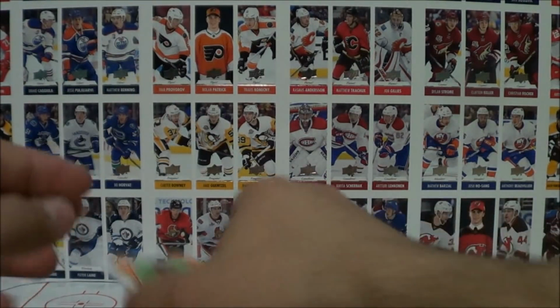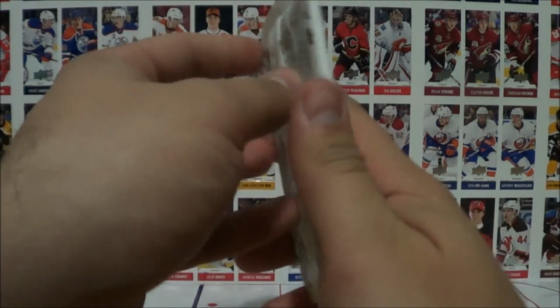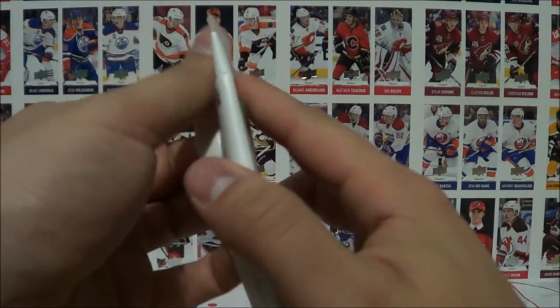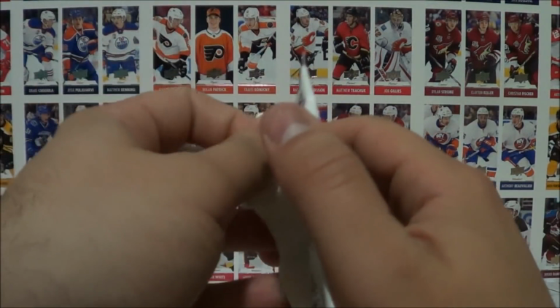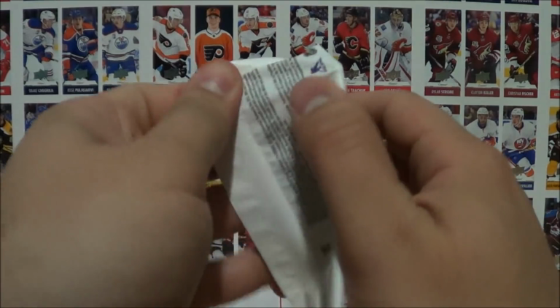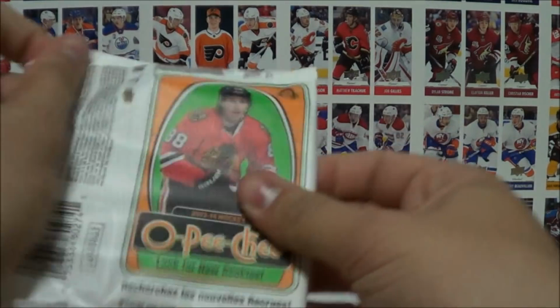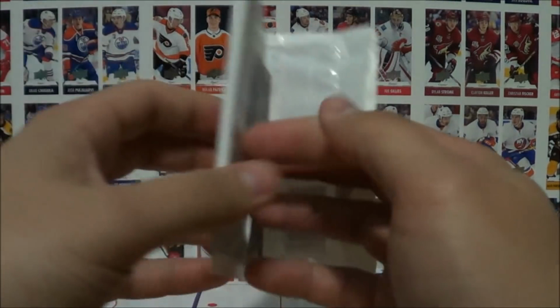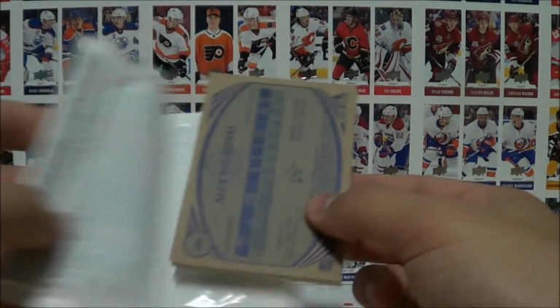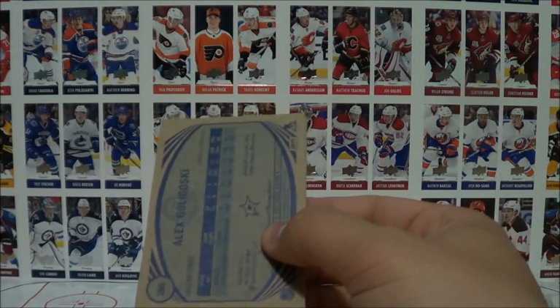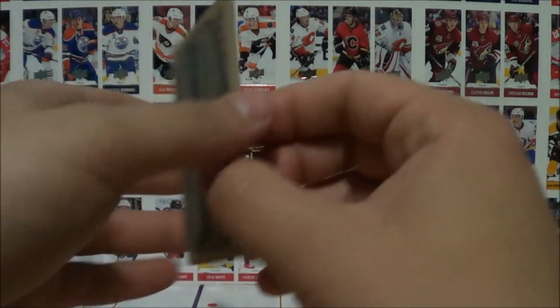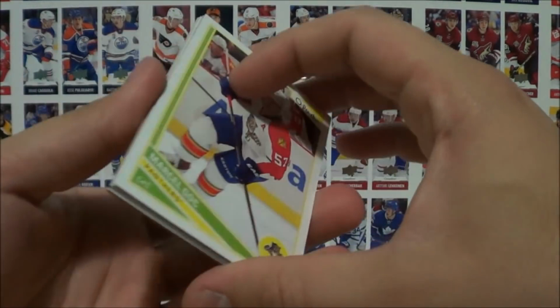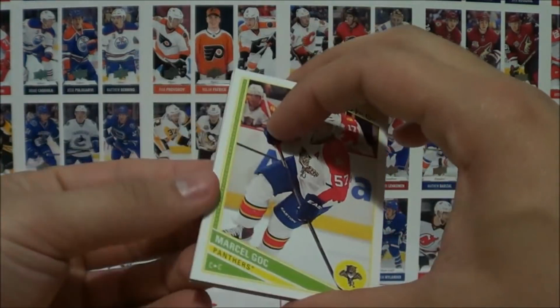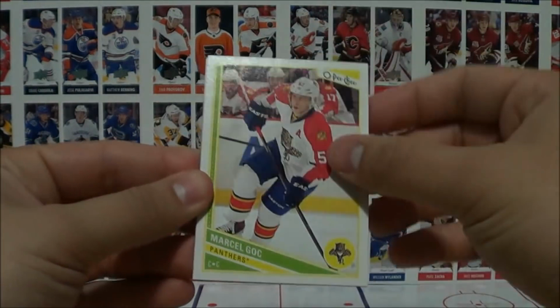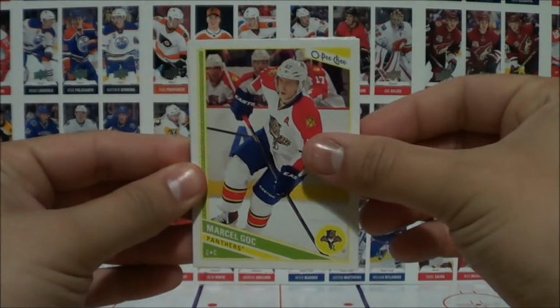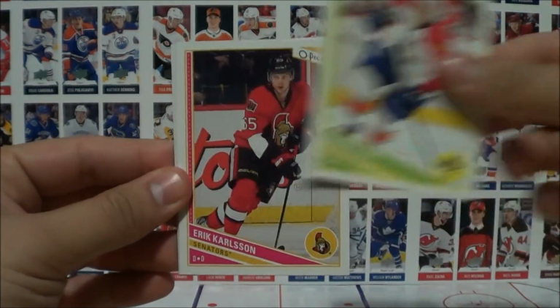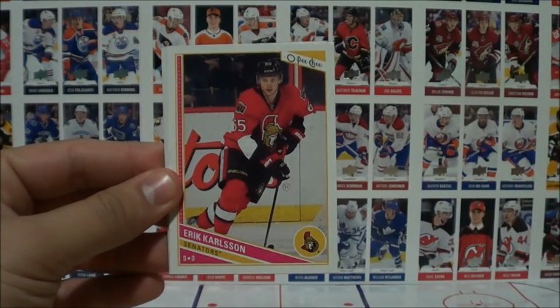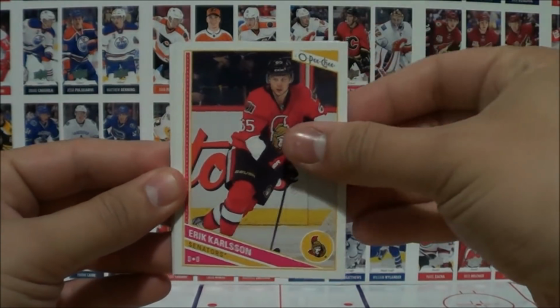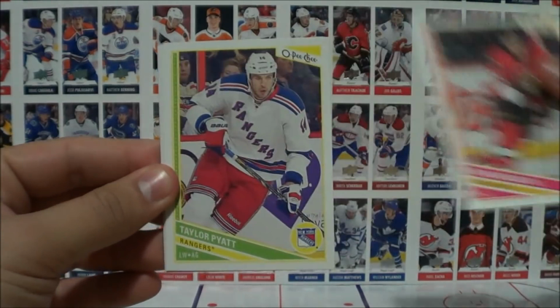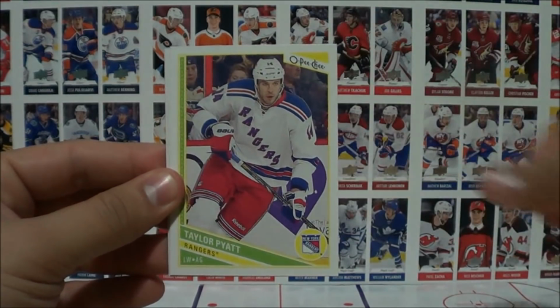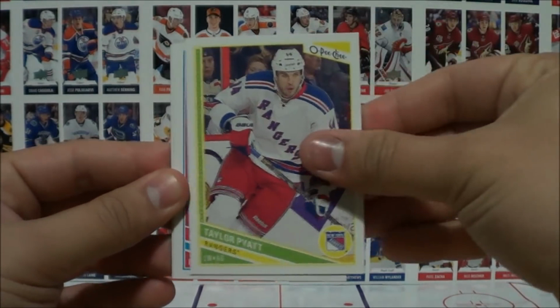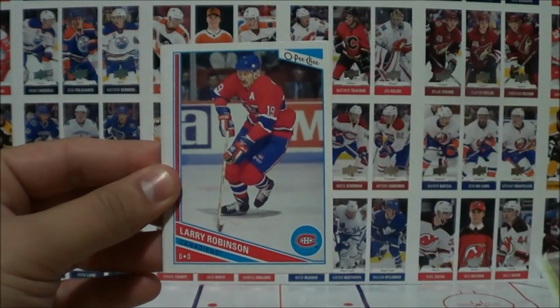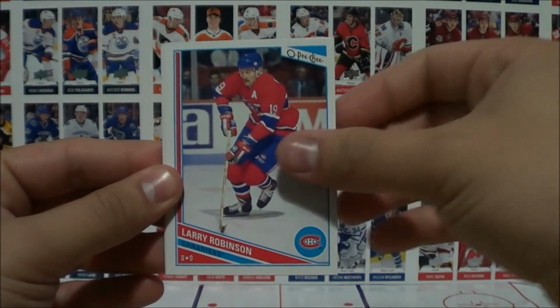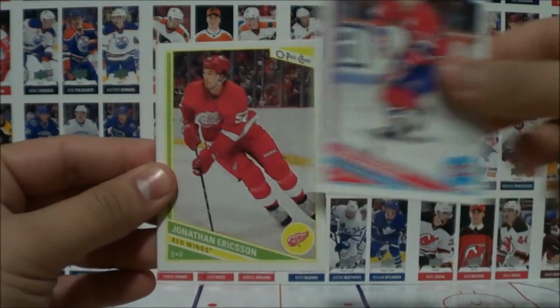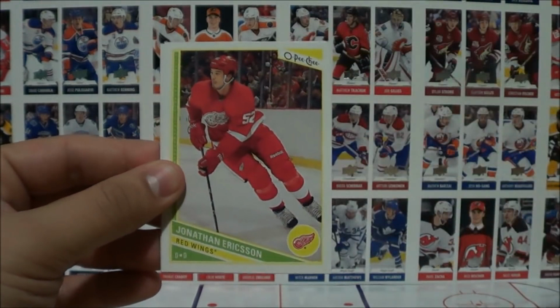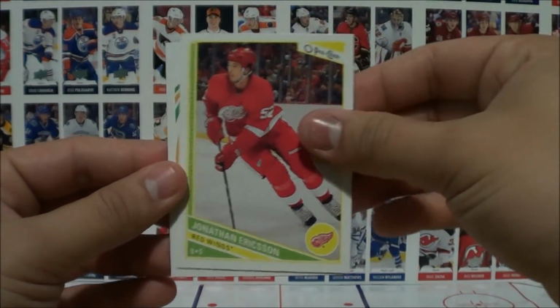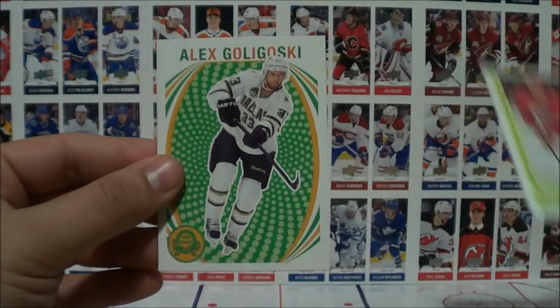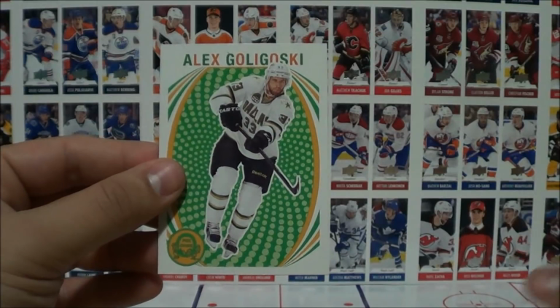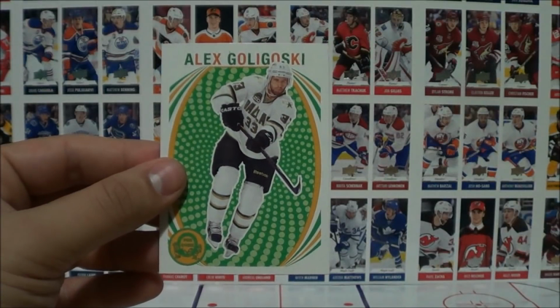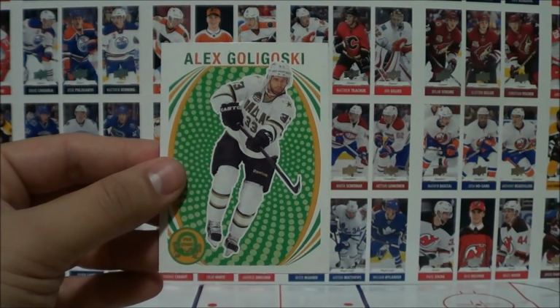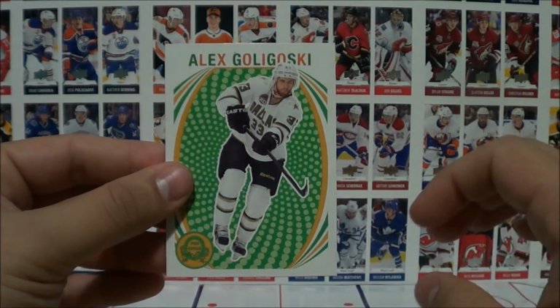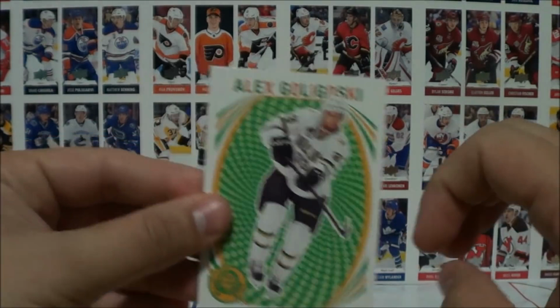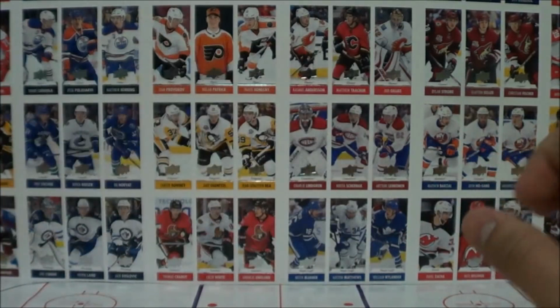And our final pack: Gawk, Carlson, Payet, Robinson, Erickson, and Alex Goligoski — retro card. So that concludes the break portion.